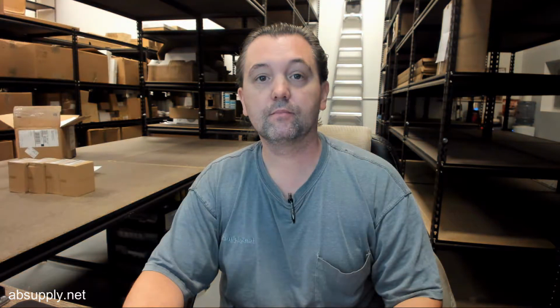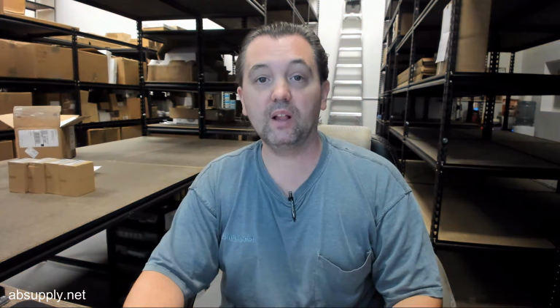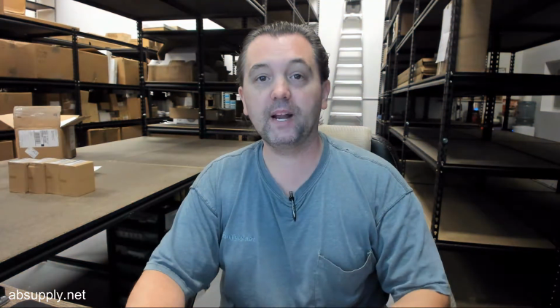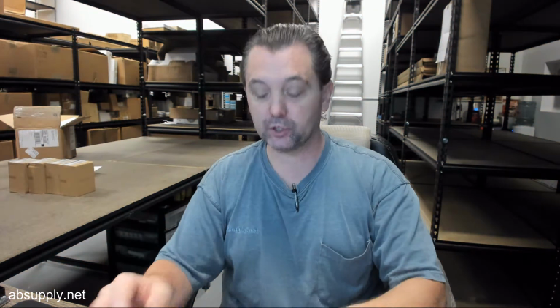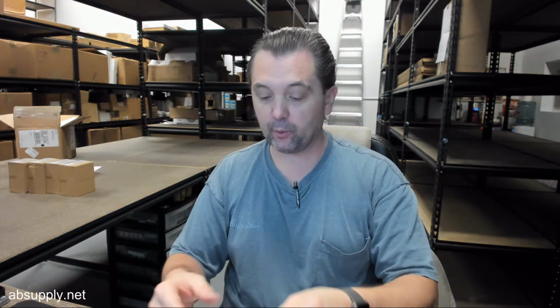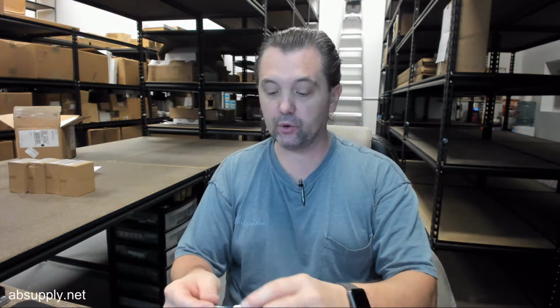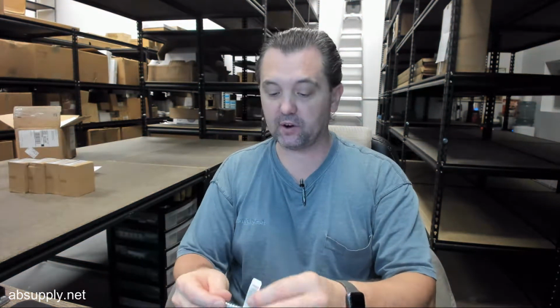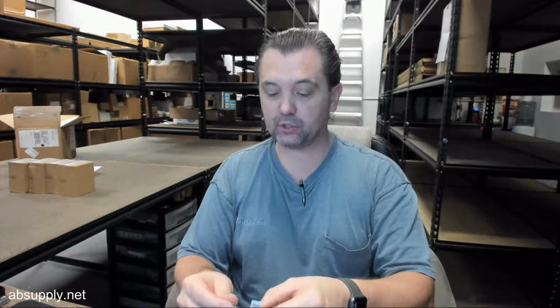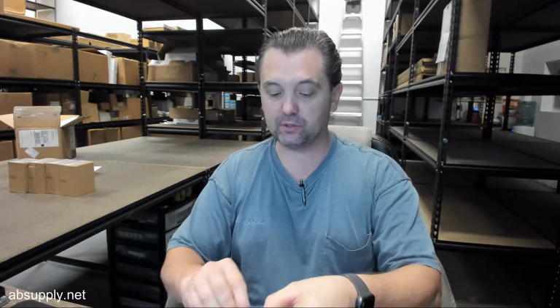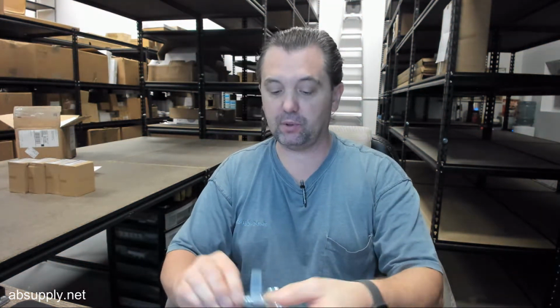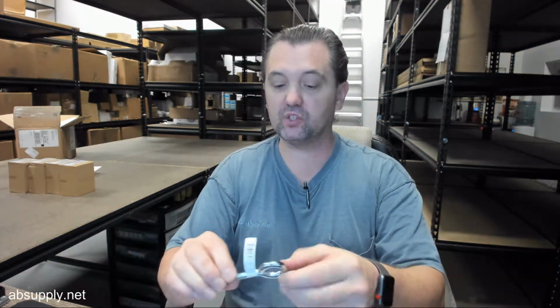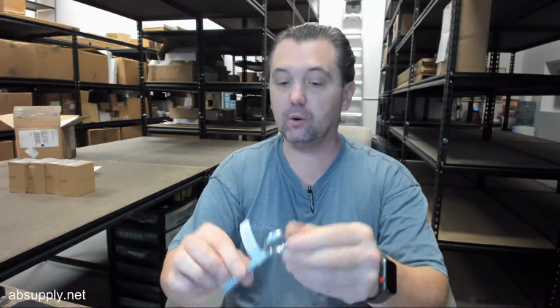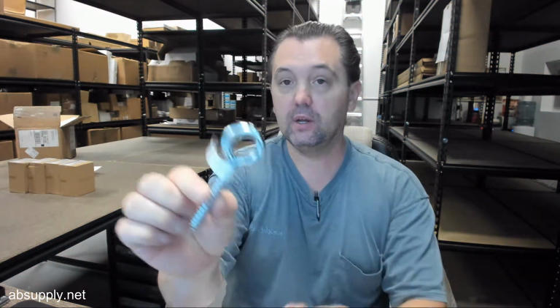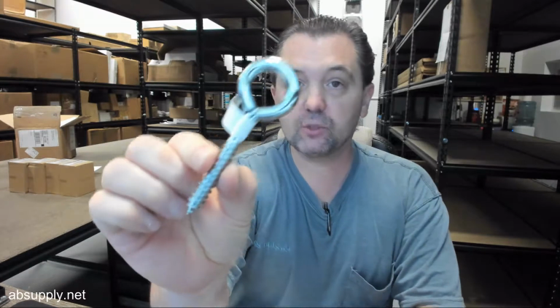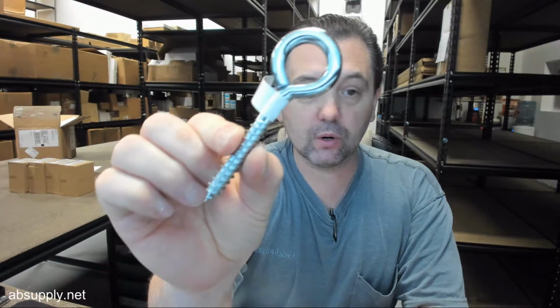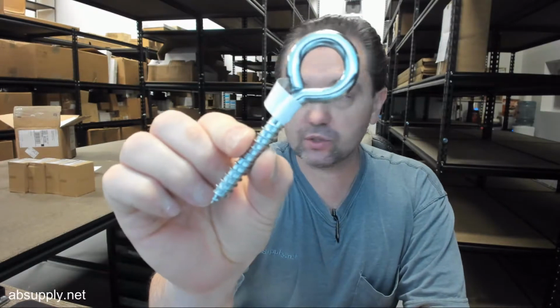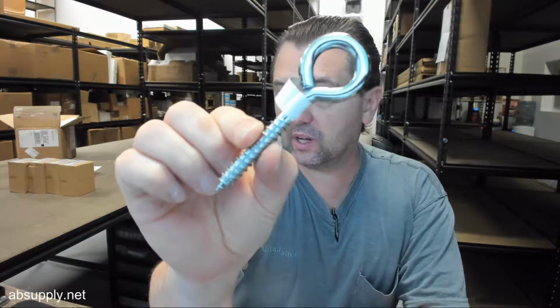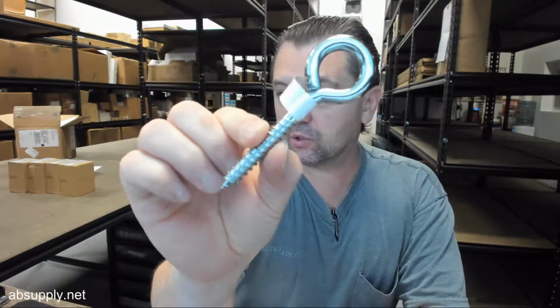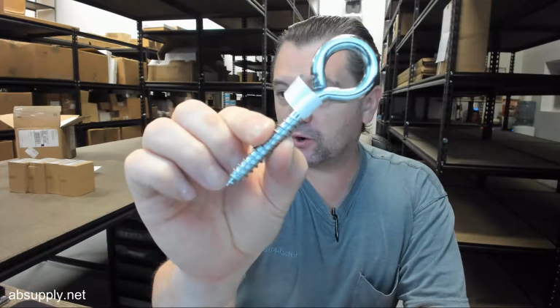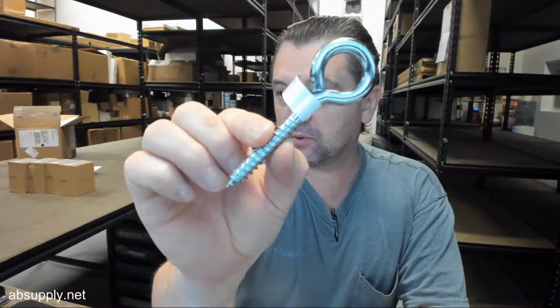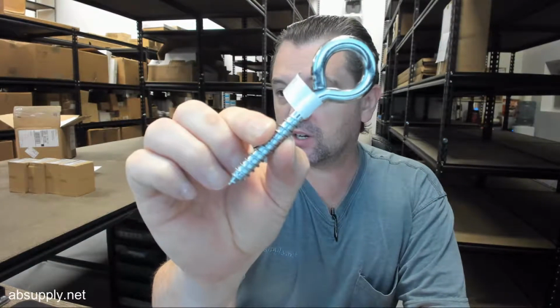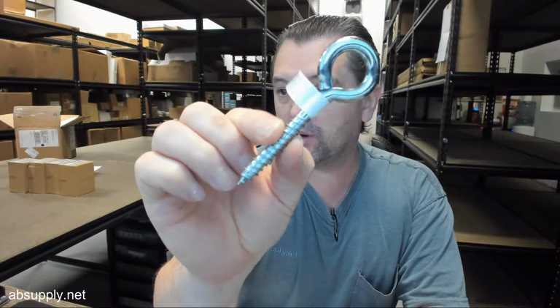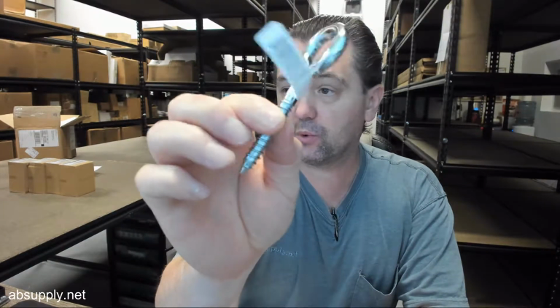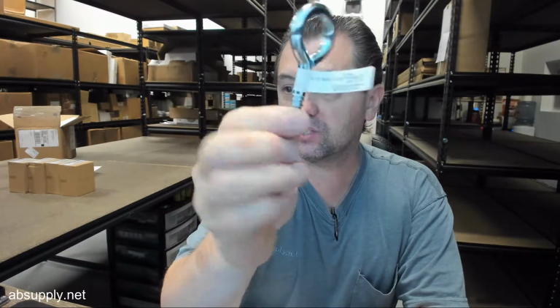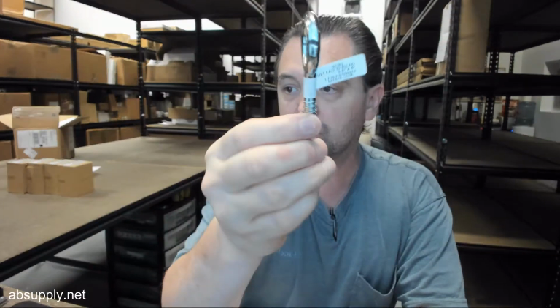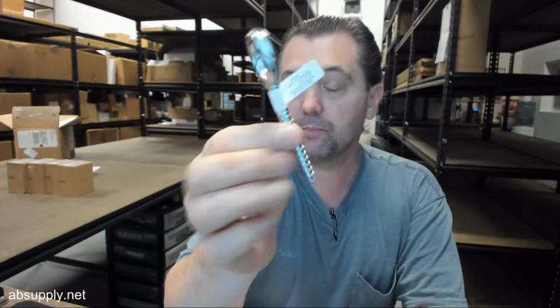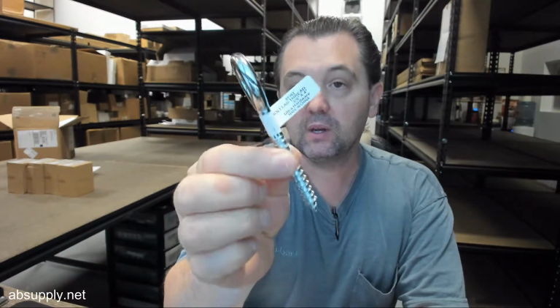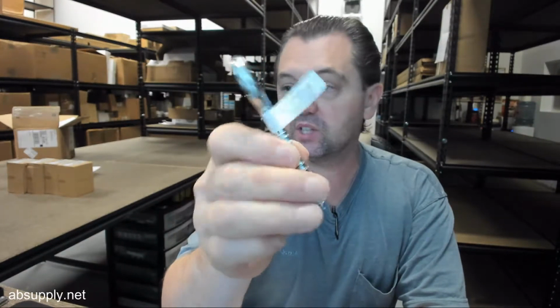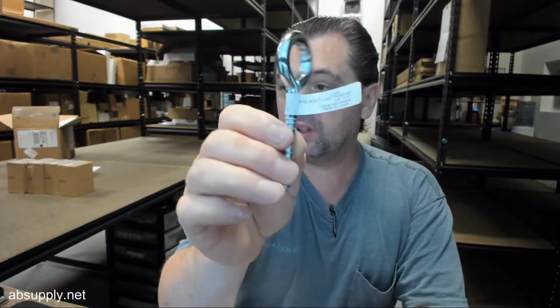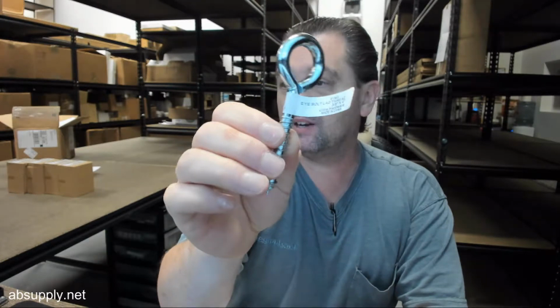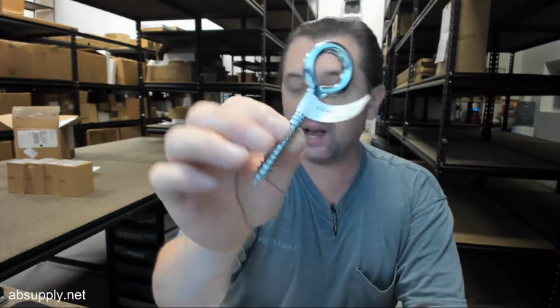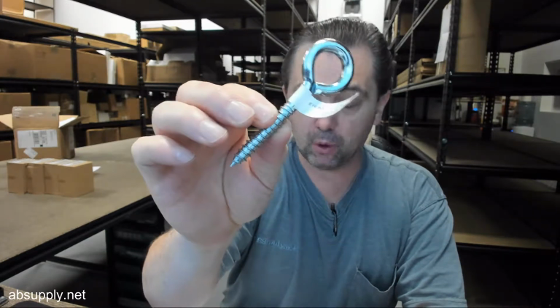Hello, my name is Rich Howard, owner of Architectural Builder Supply. This video is to bring you a closer look at the Ultra Hardware Number 61363 Zinc Plated Eye Bolt.